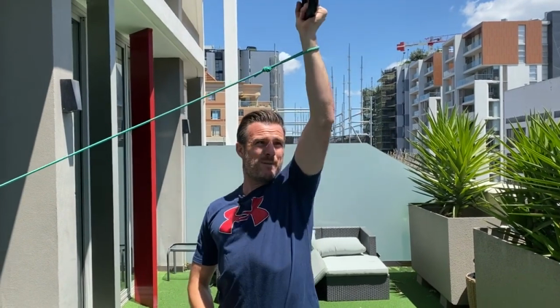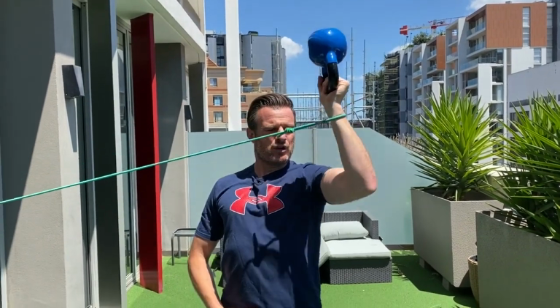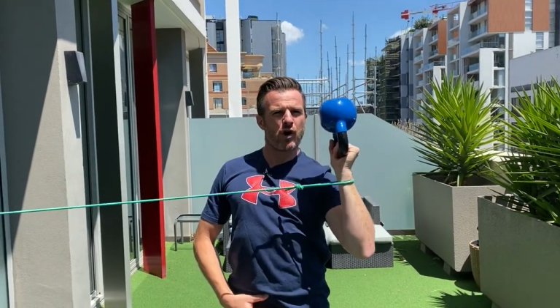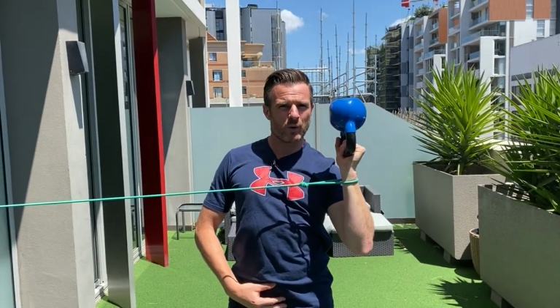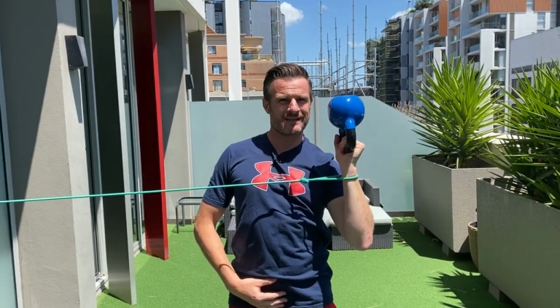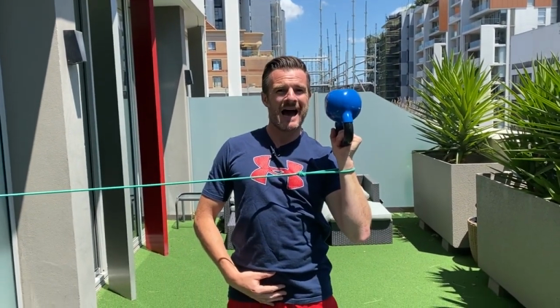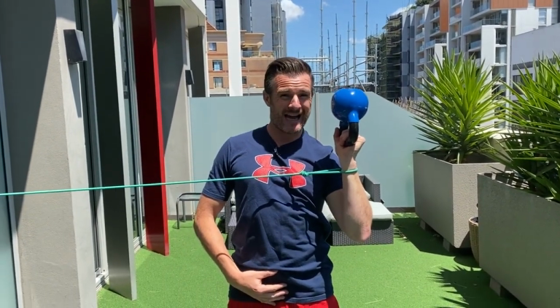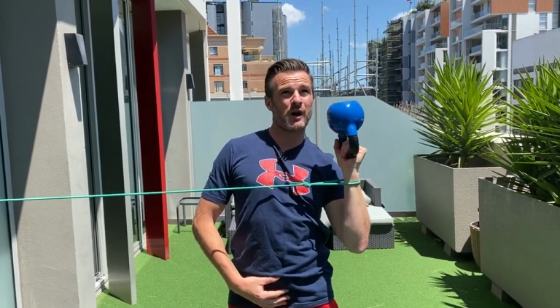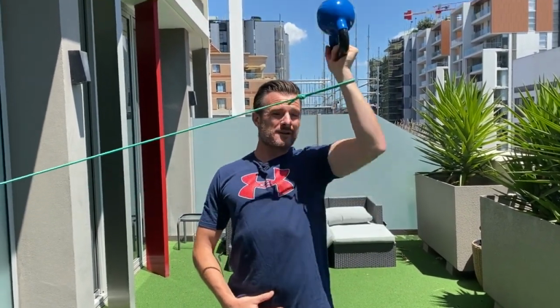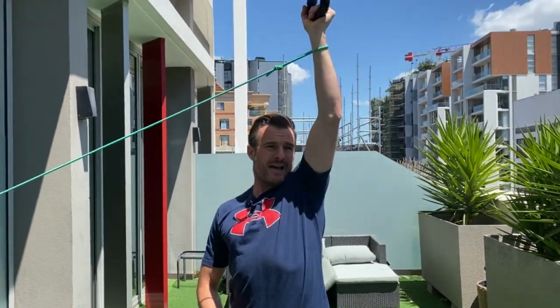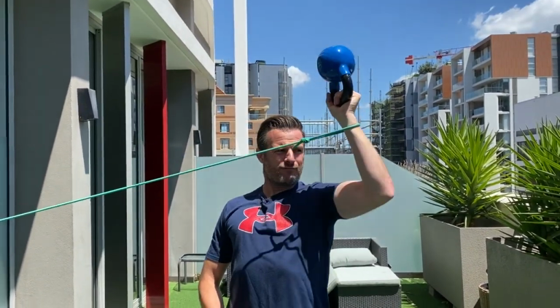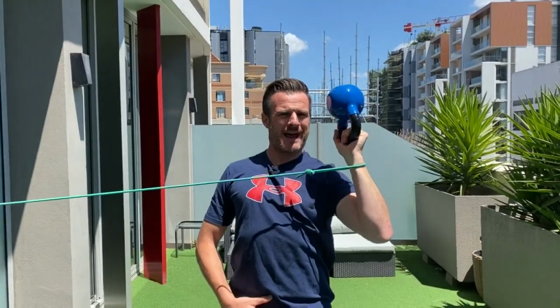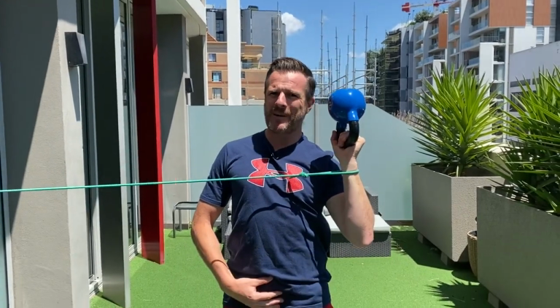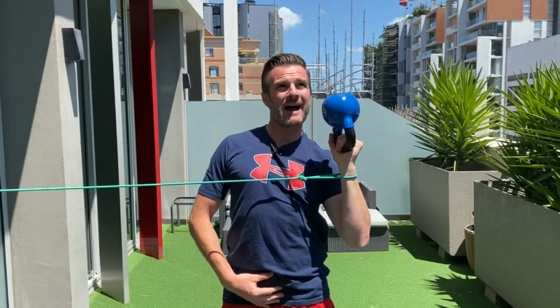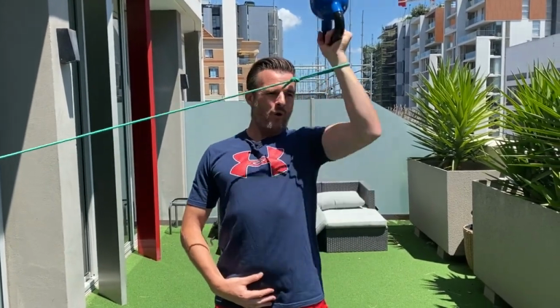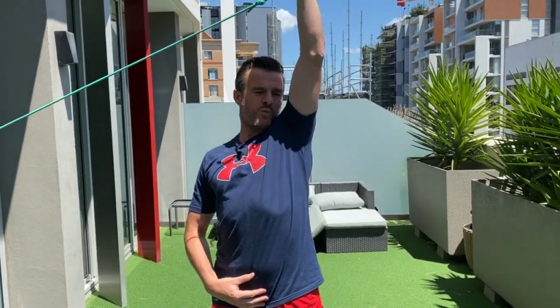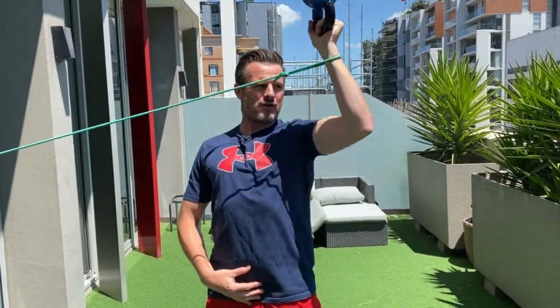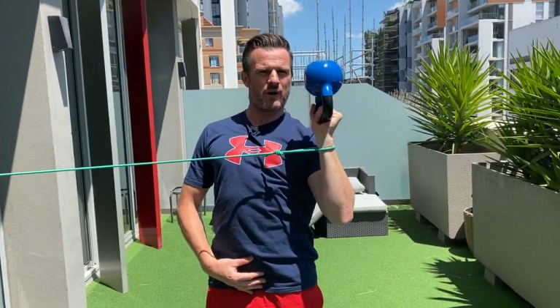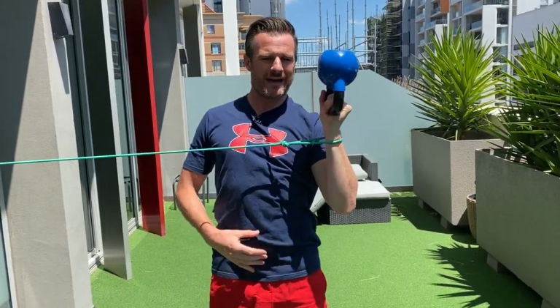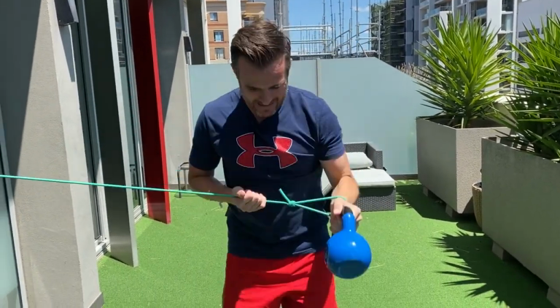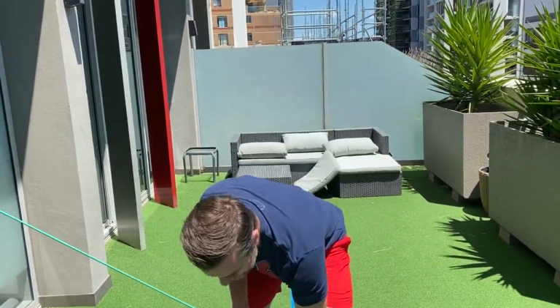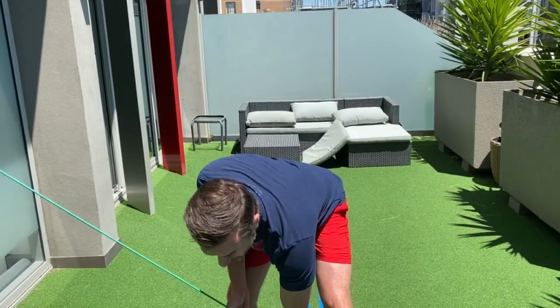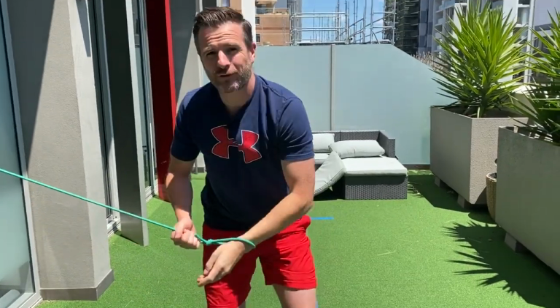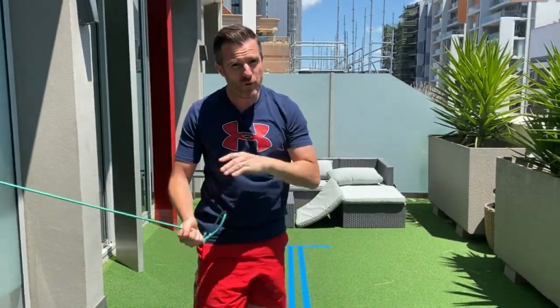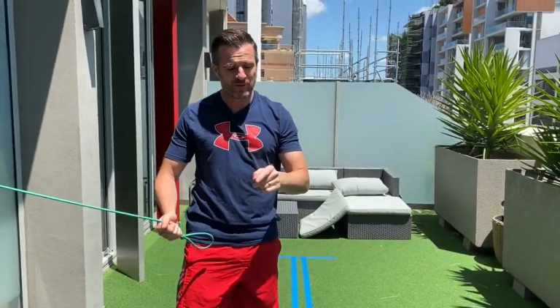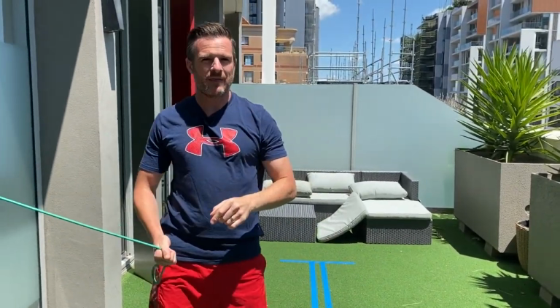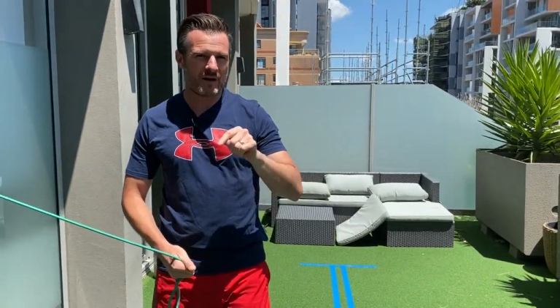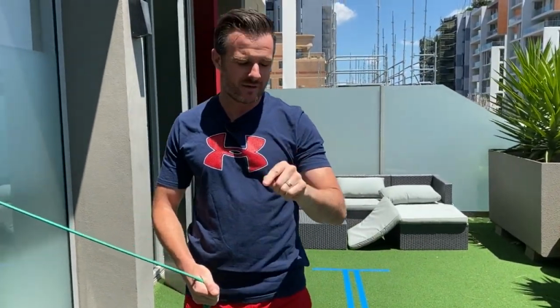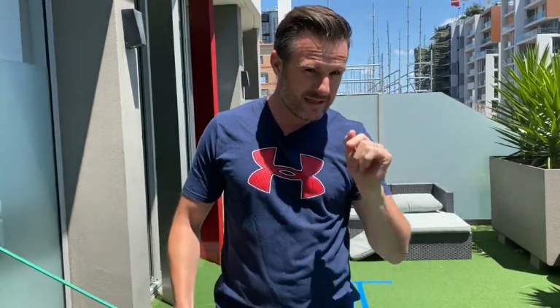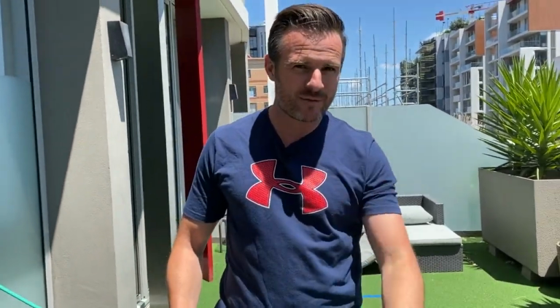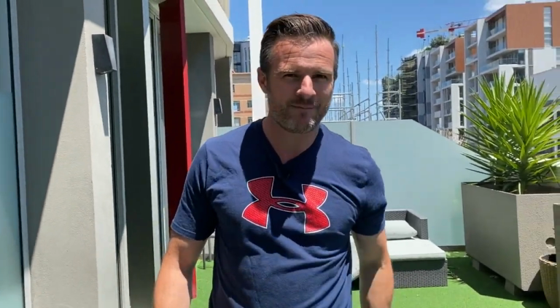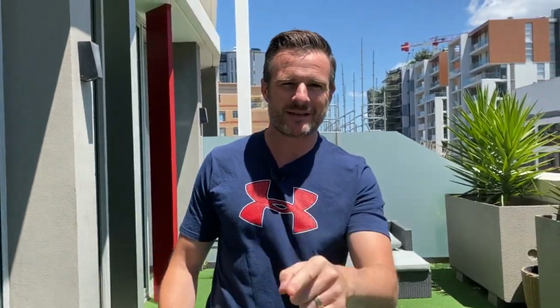Strong shoulders are stable shoulders. It doesn't really matter how big they are or how much weight you've got. It's how stable they are through the movement, and that will generate the strength. So there's my tips for today — see you next time.